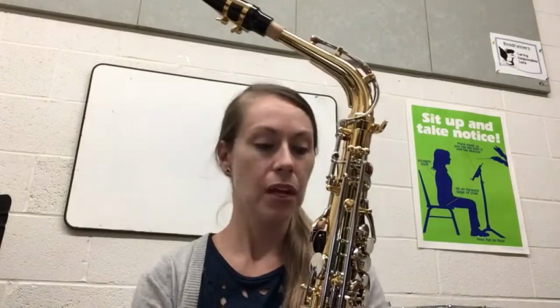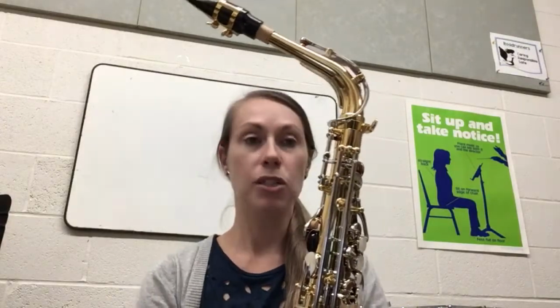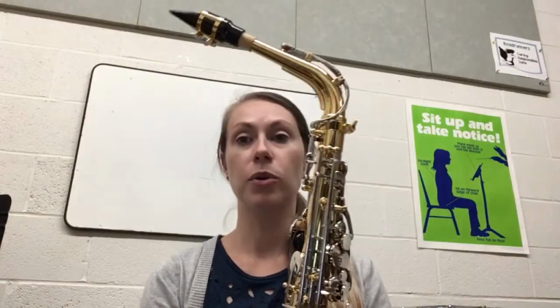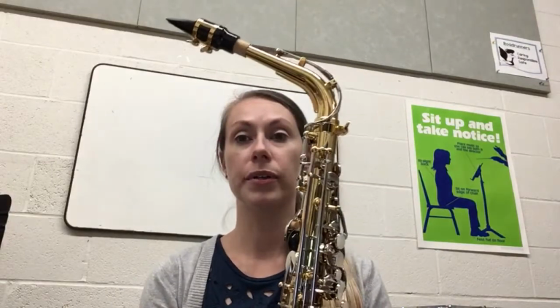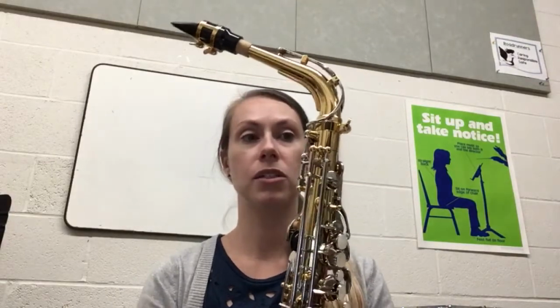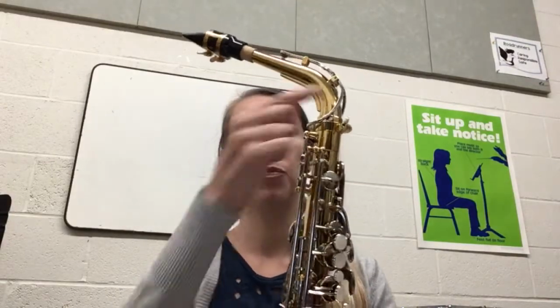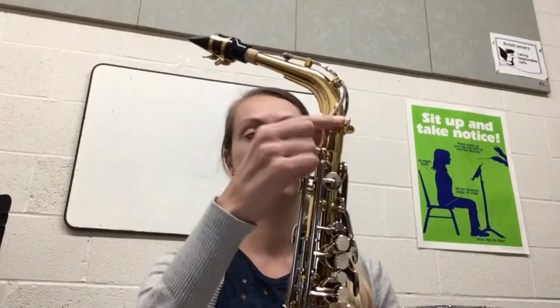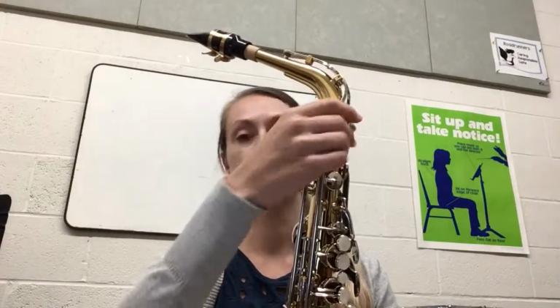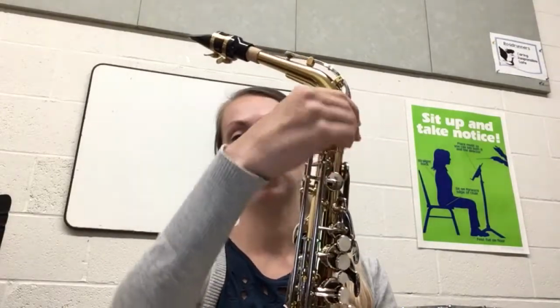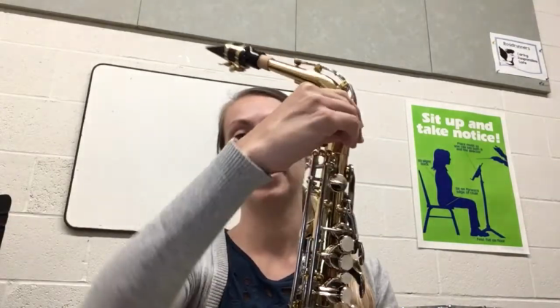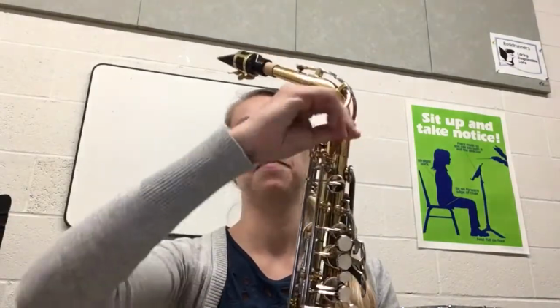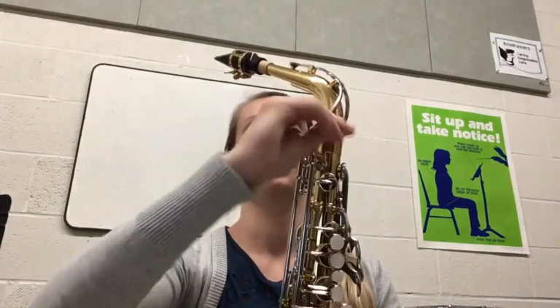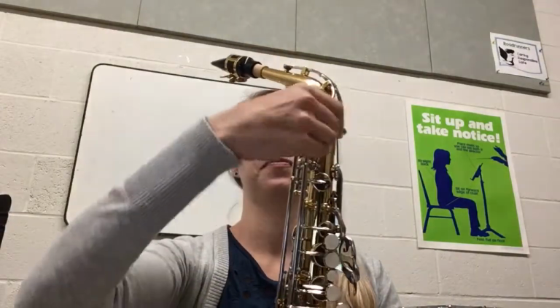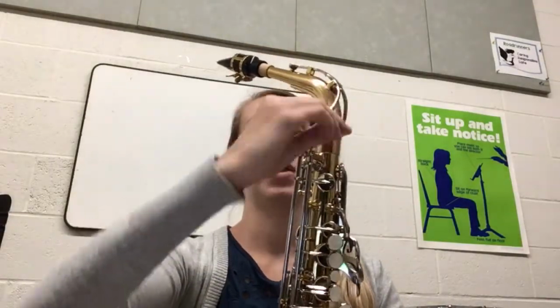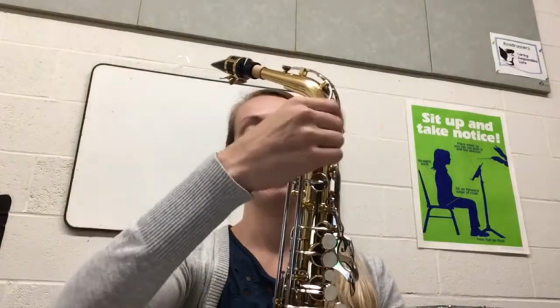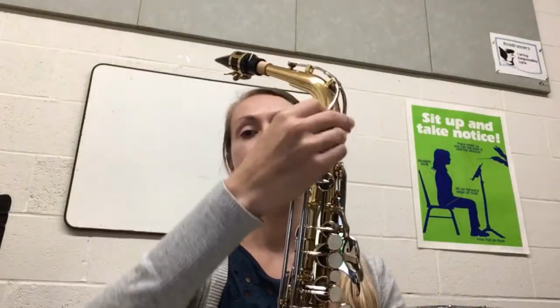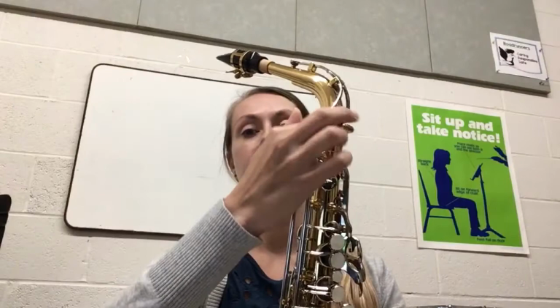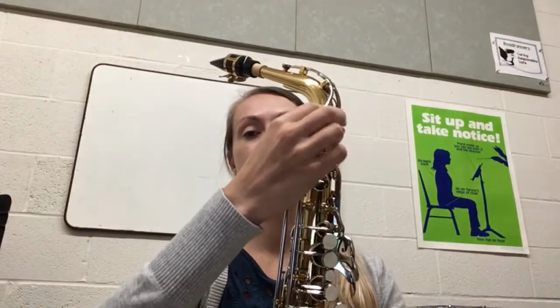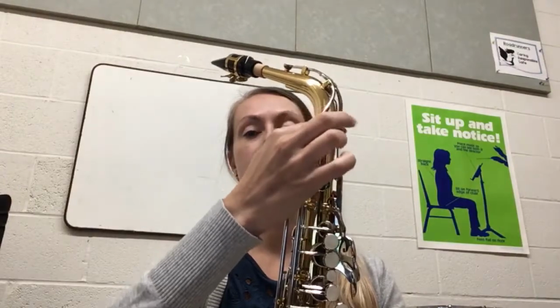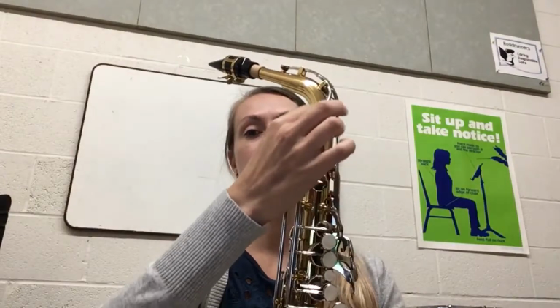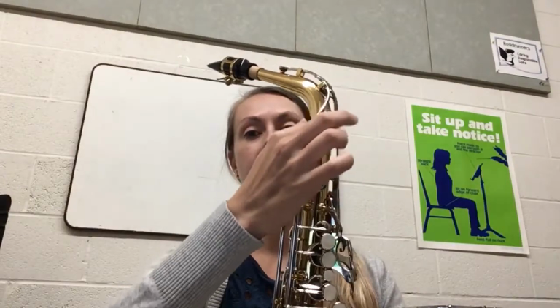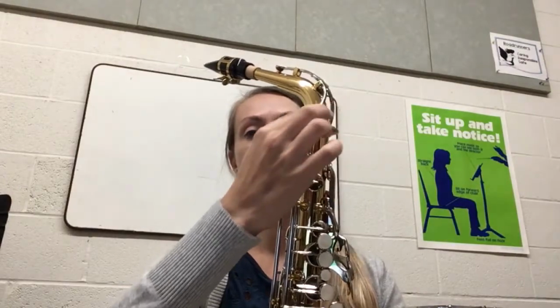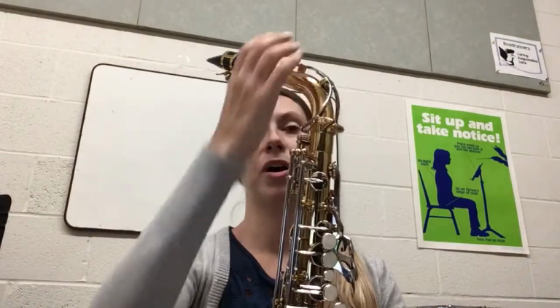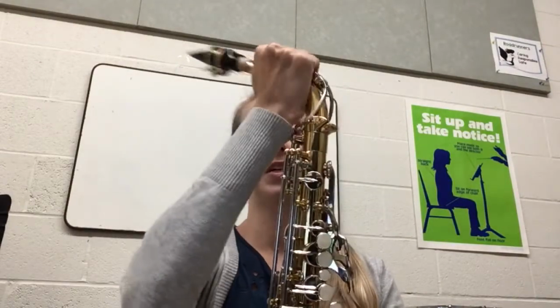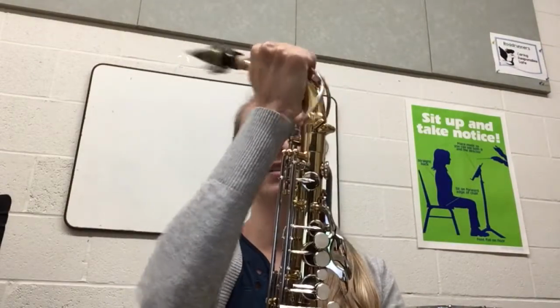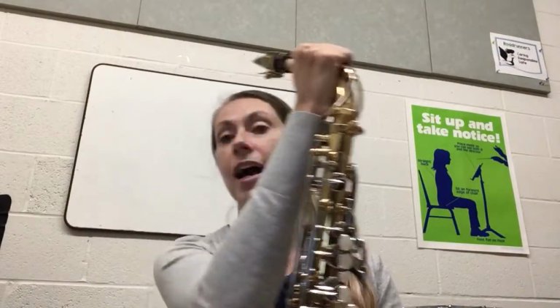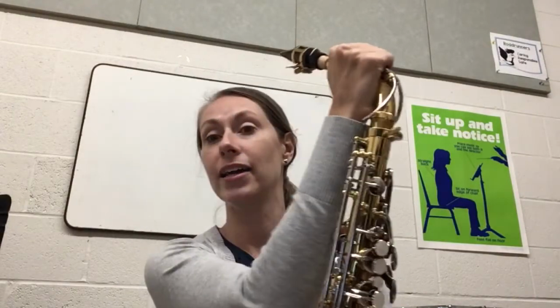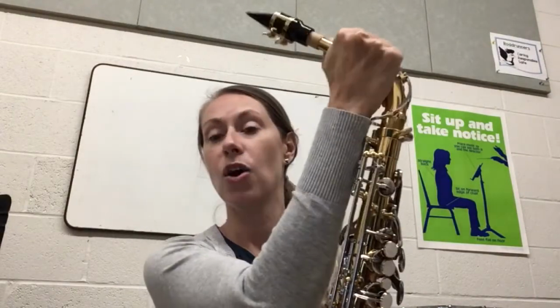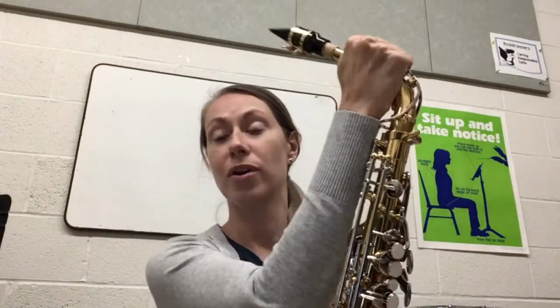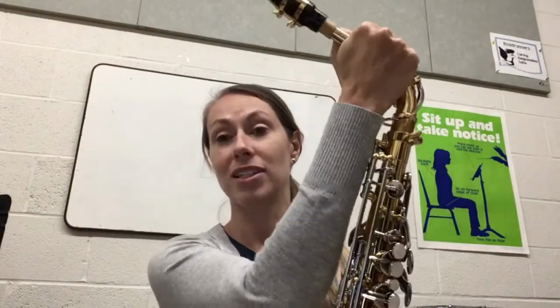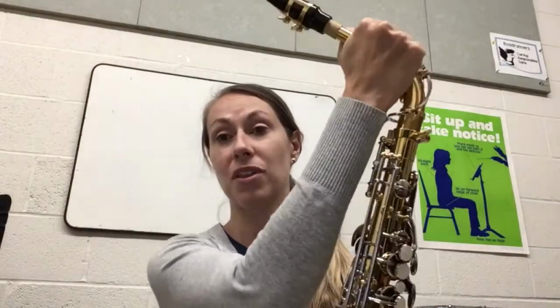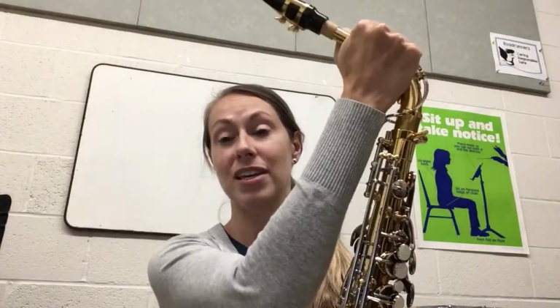So you are going to start by loosening this through here and just set the neck and mouthpiece aside. We're not done with it yet.